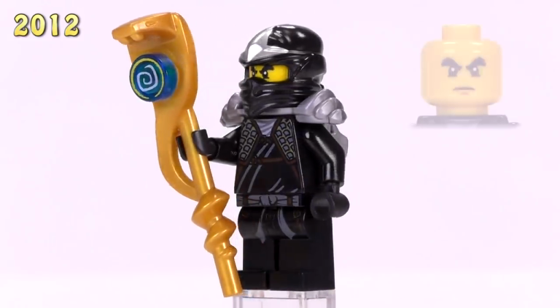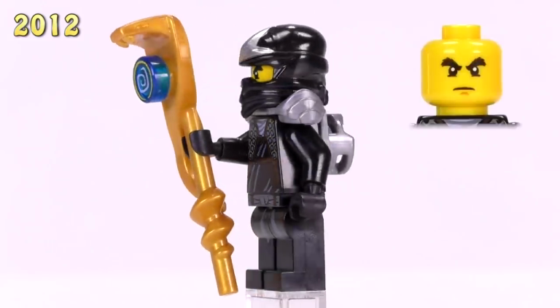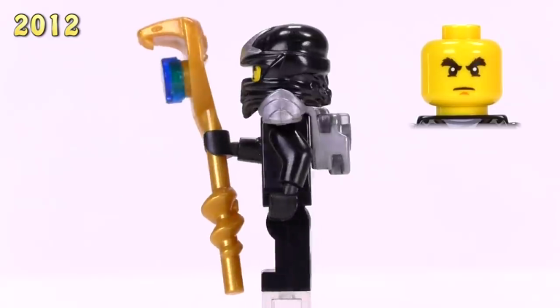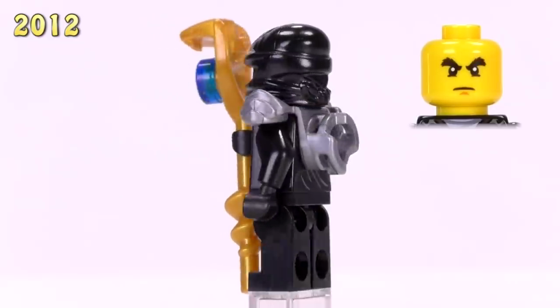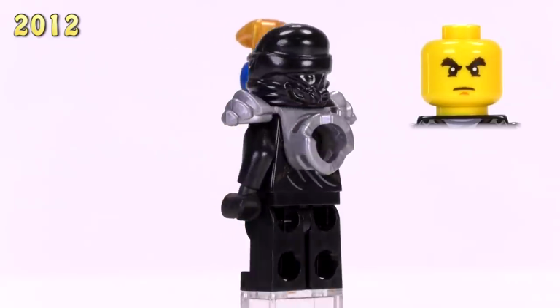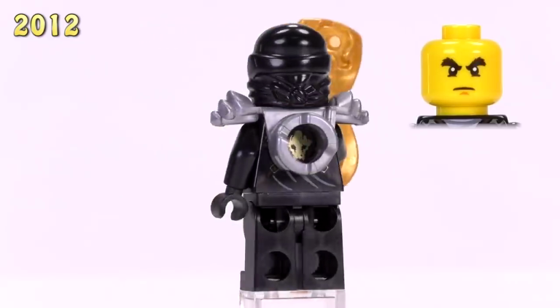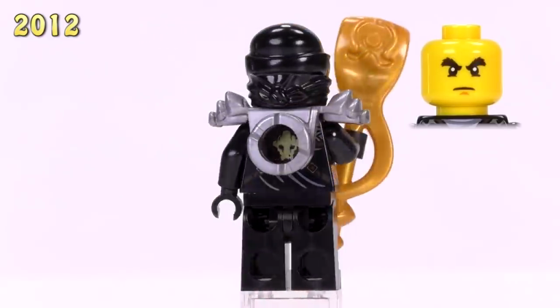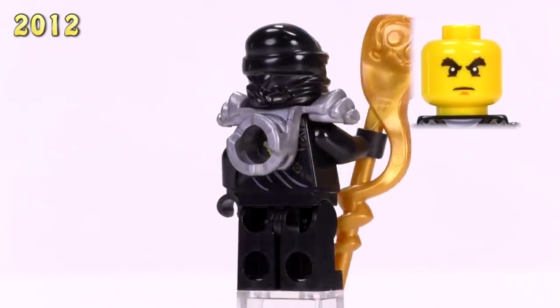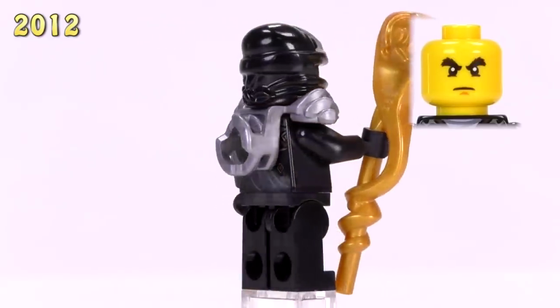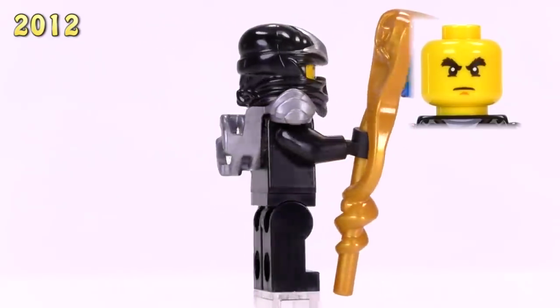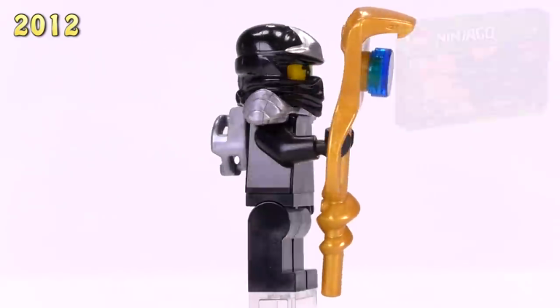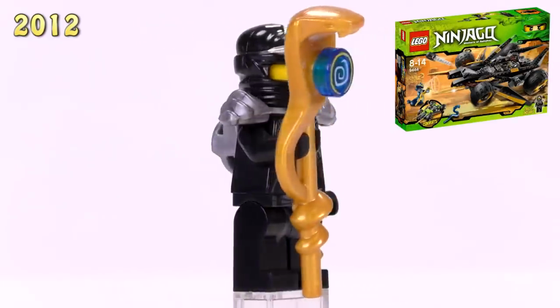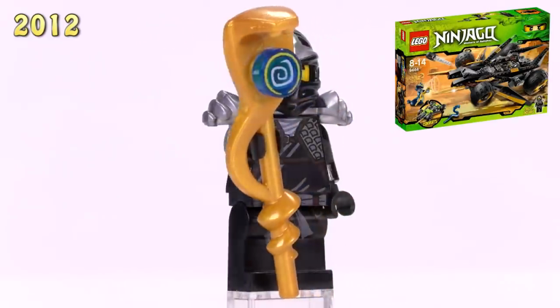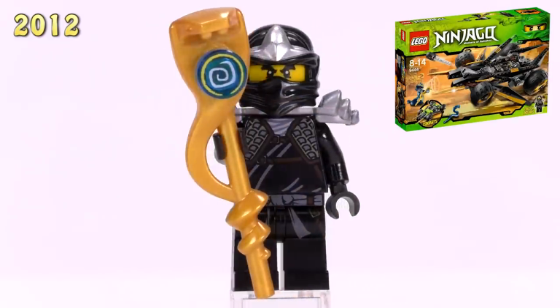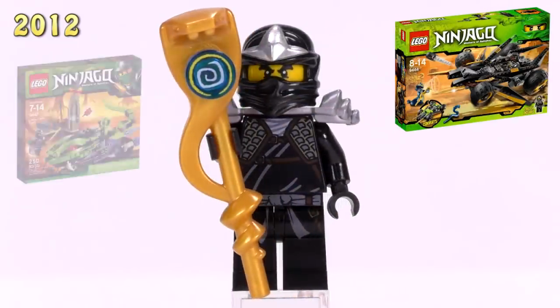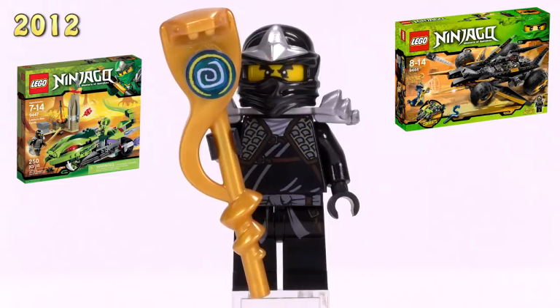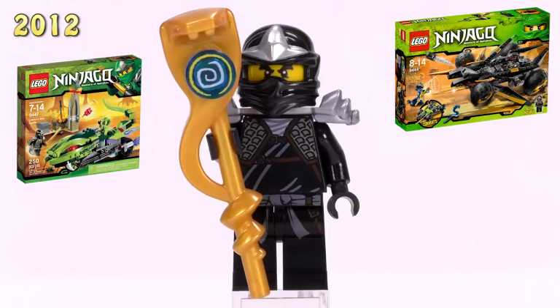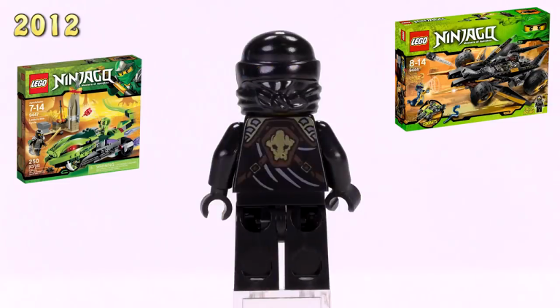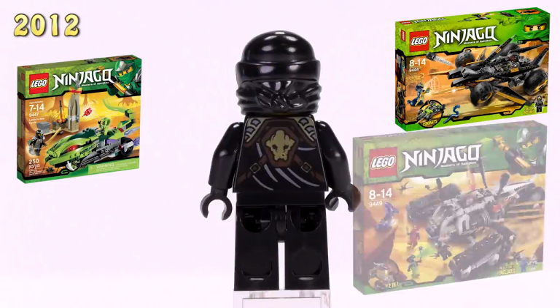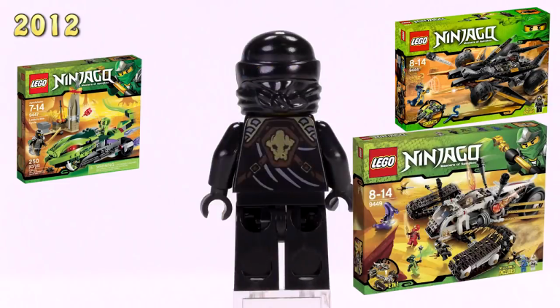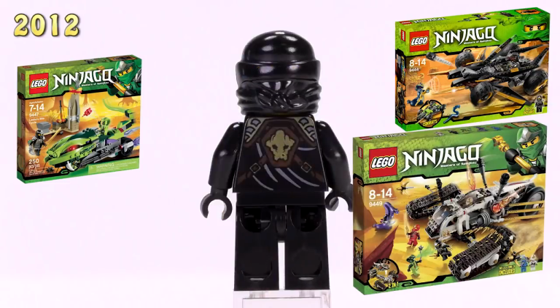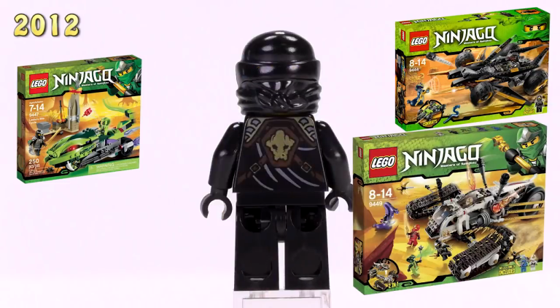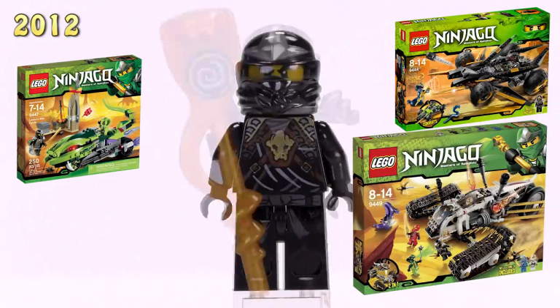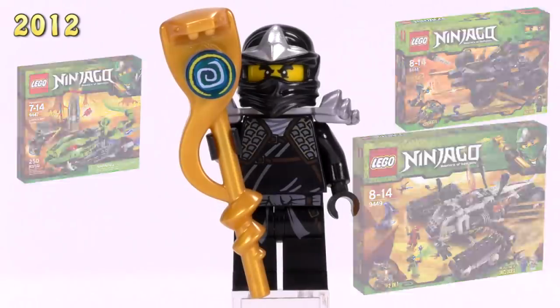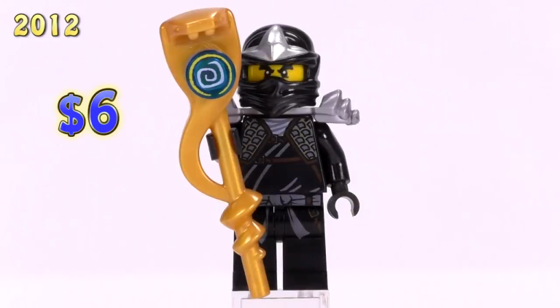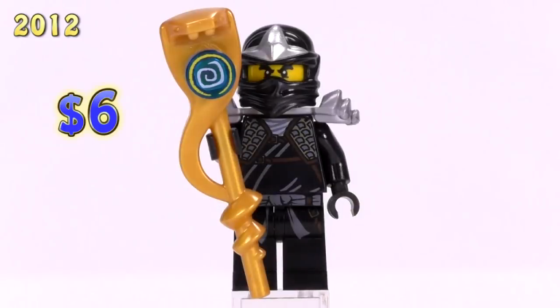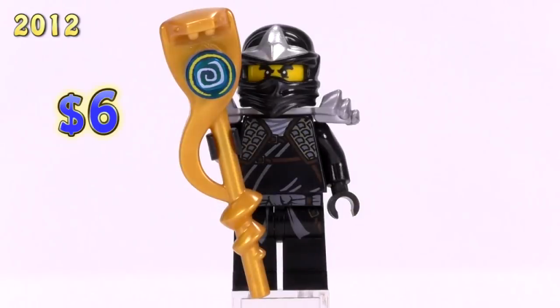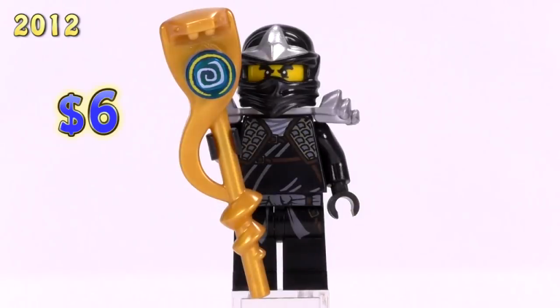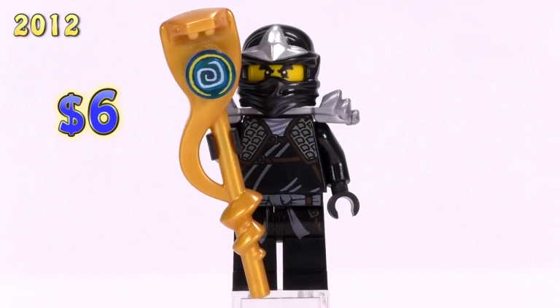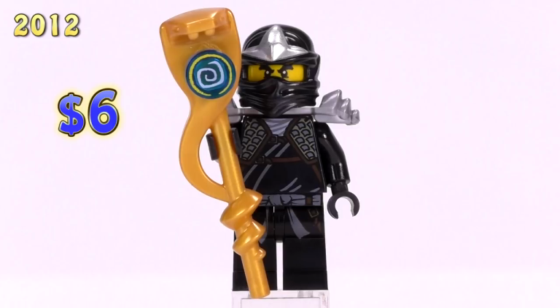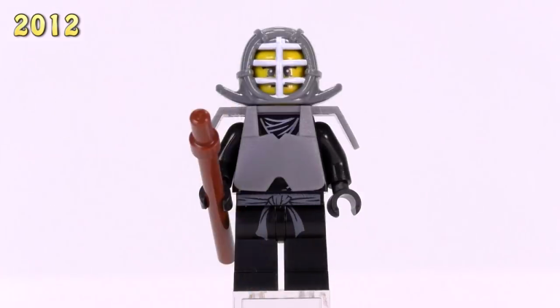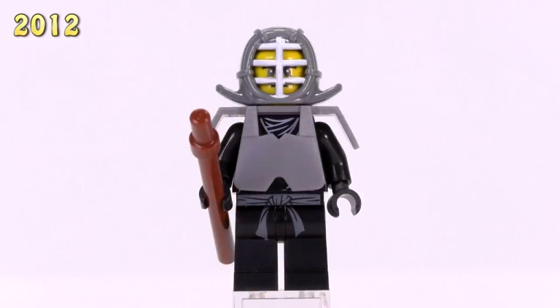The much more common version of Cole came out with shoulder armor. He appeared in a ton of sets including Cole's Tread Assault, Lasha's Bite Cycle, and Ultrasonic Raider. This is also a six dollar version of Cole.